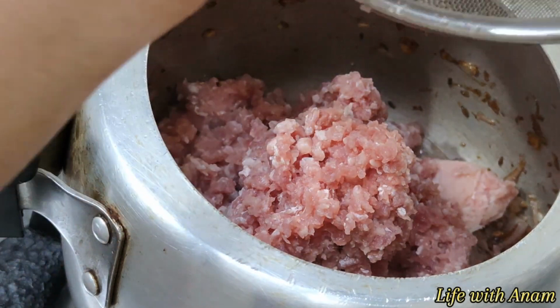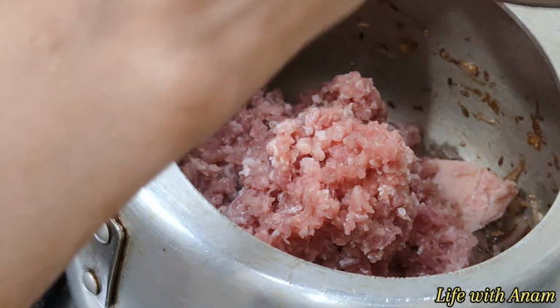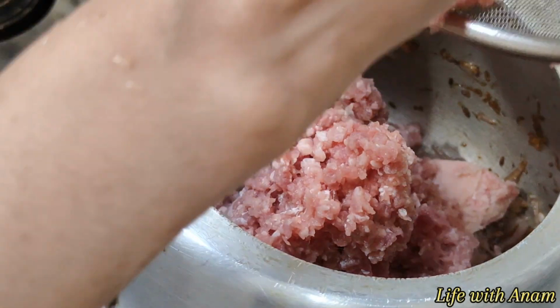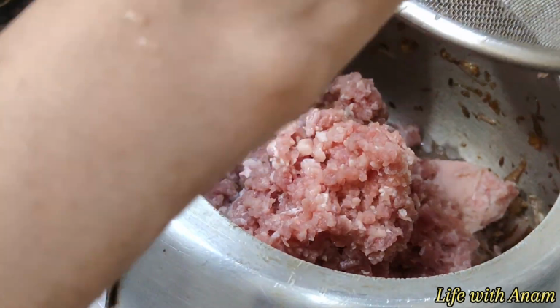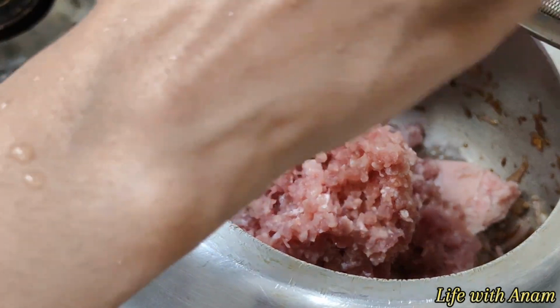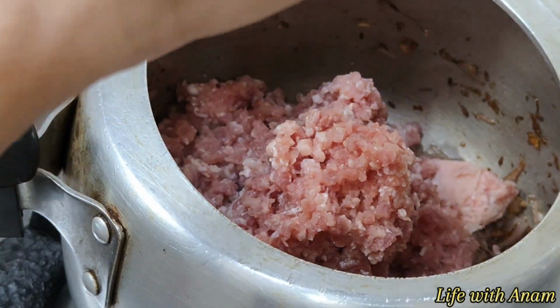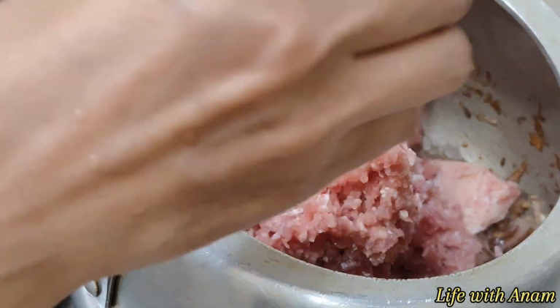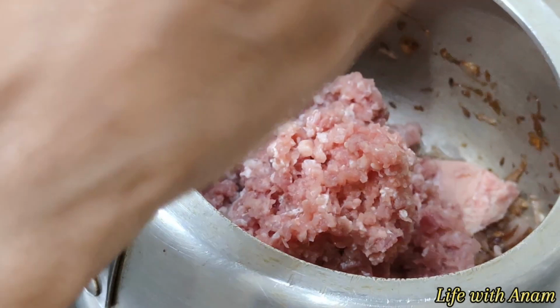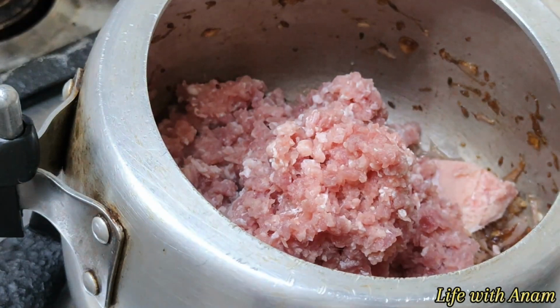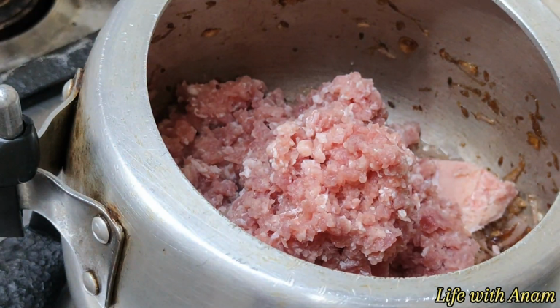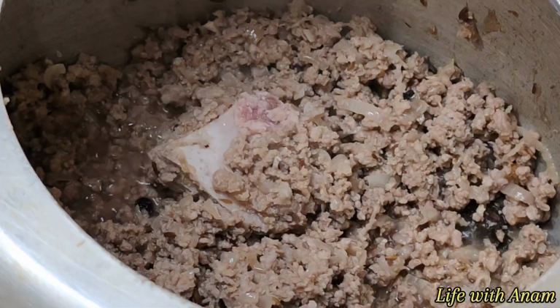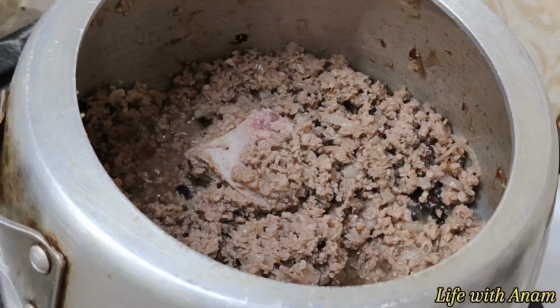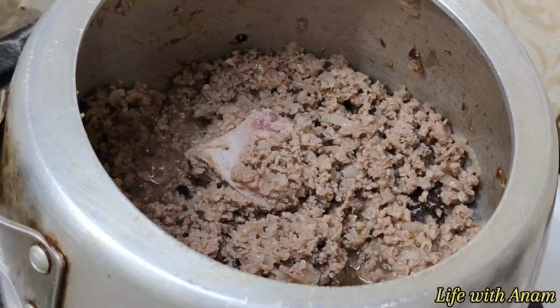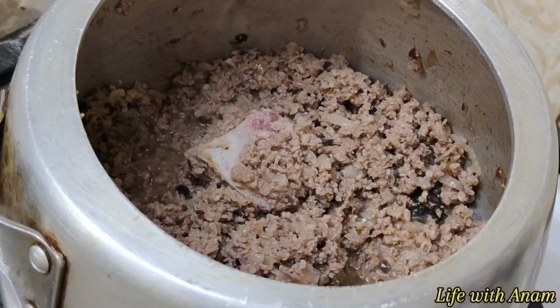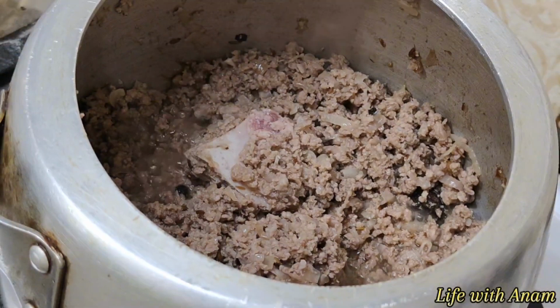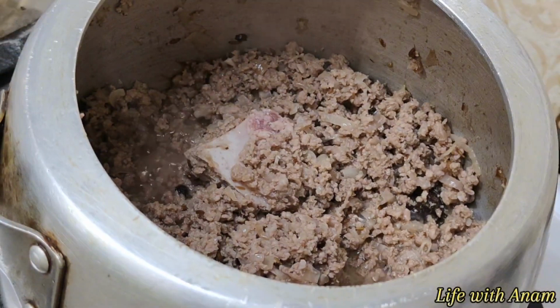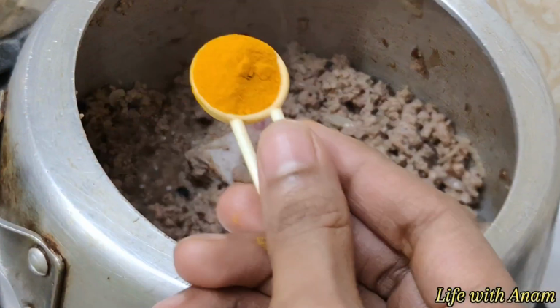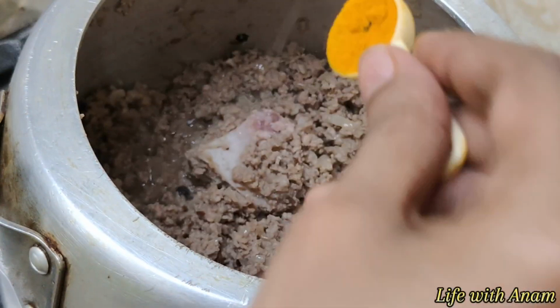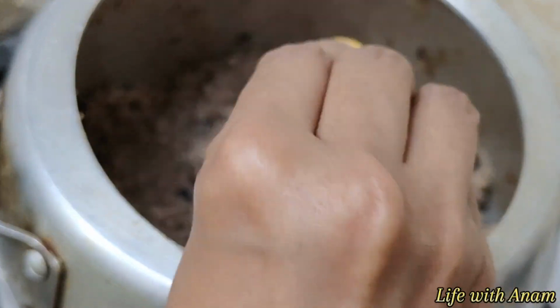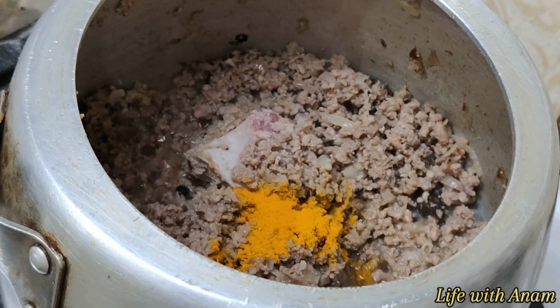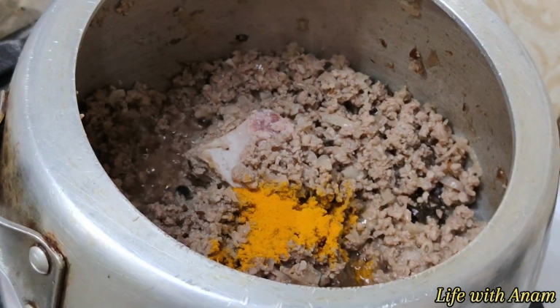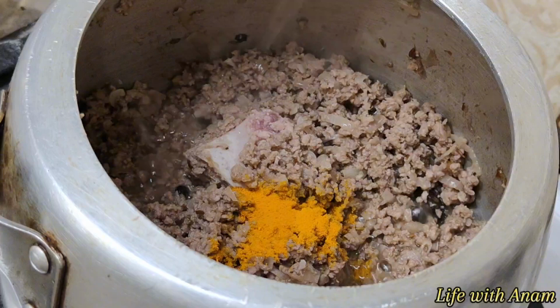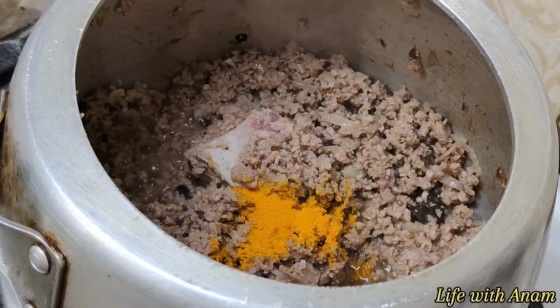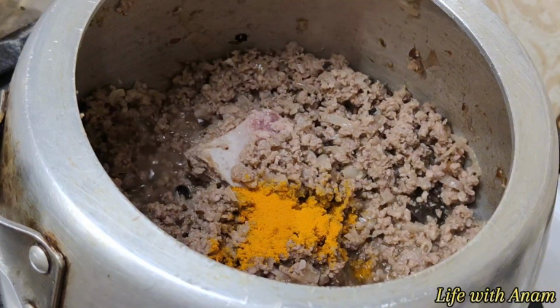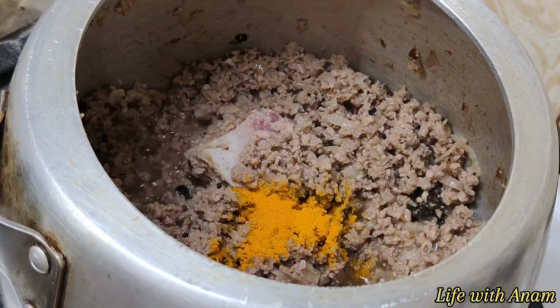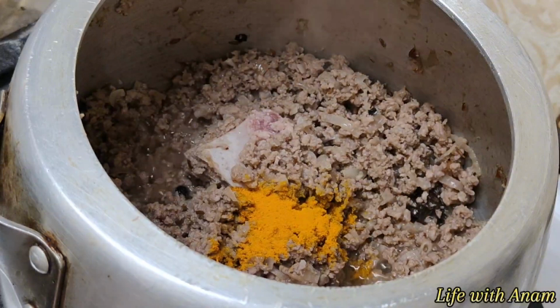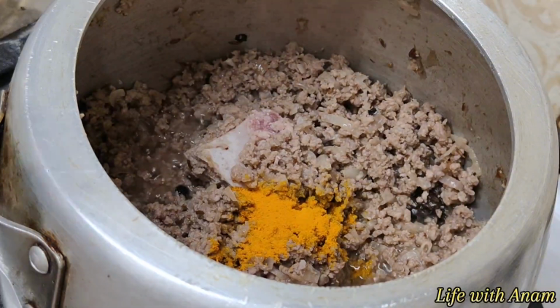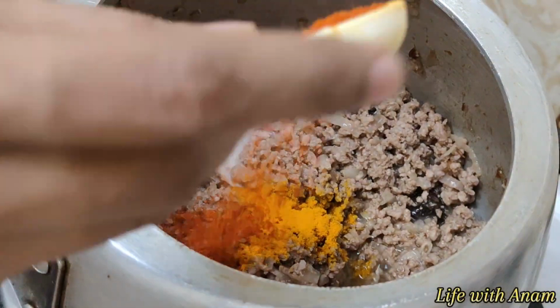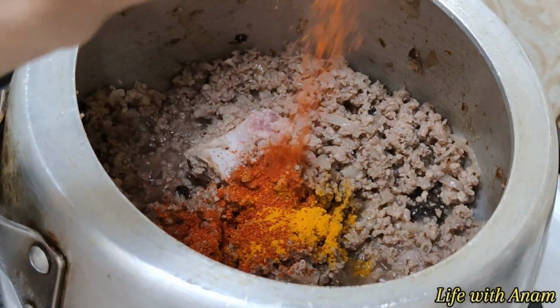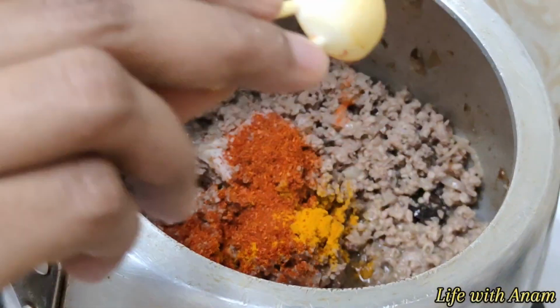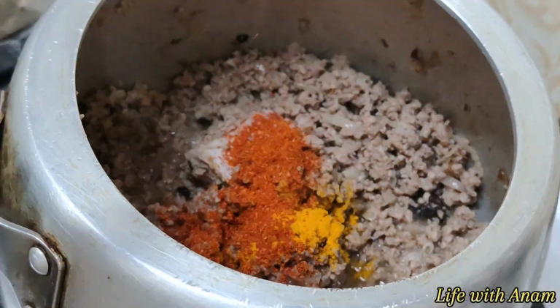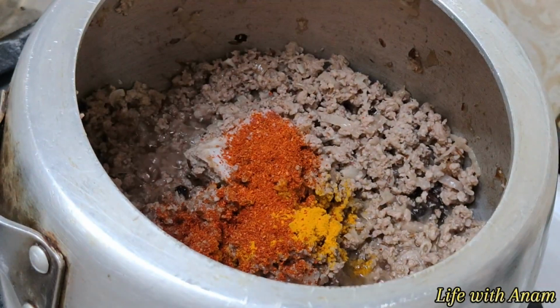Which kind of dish do you like? It is very simple — tell me in the comment section. Now I will add the powders: haldi, mirch, dhaniya, and Kashmiri lal mirch for the color.